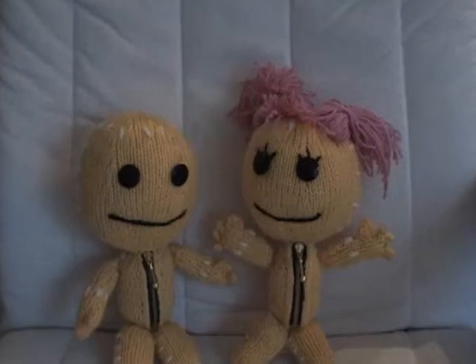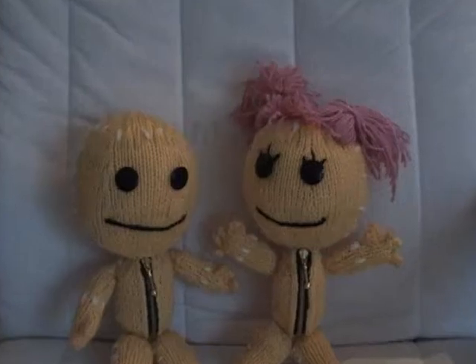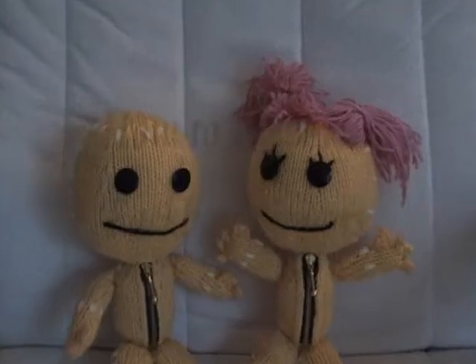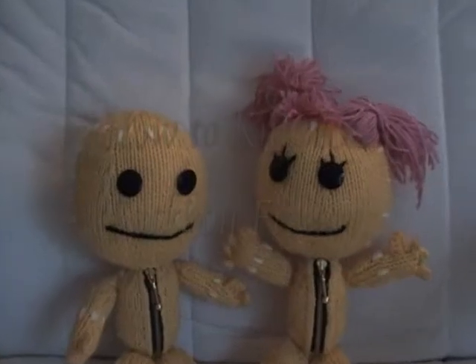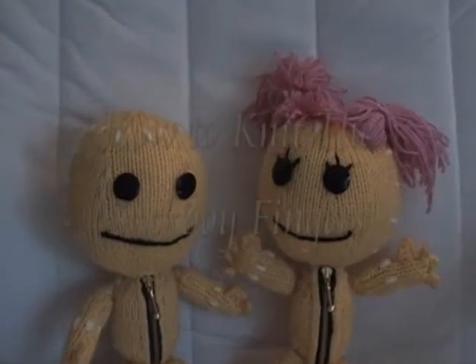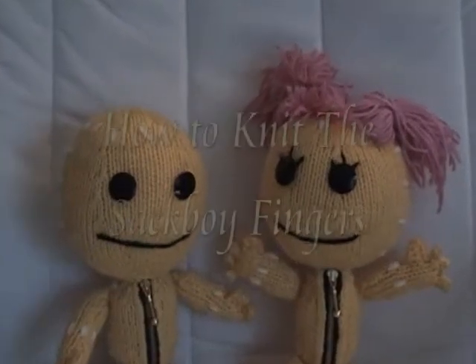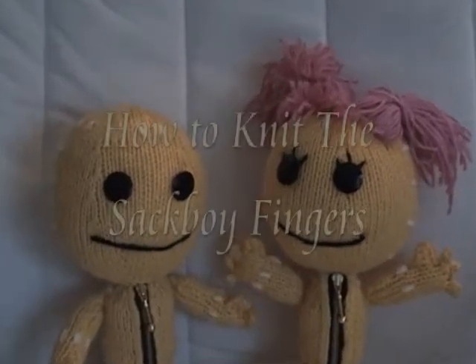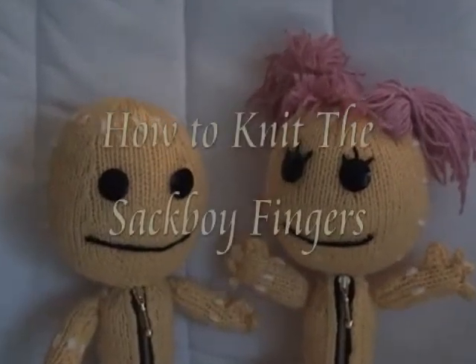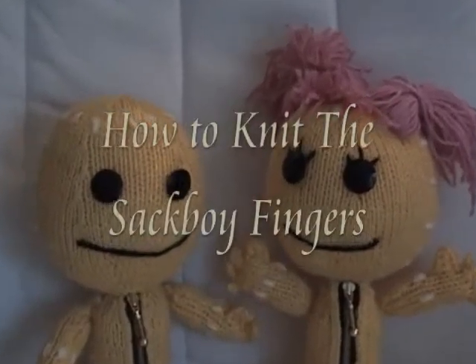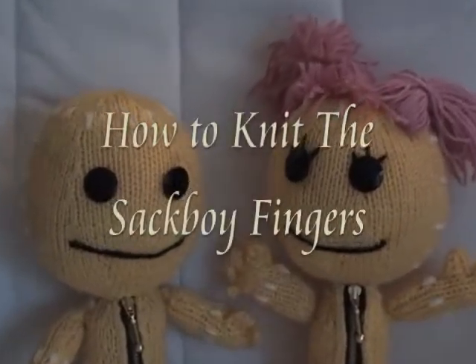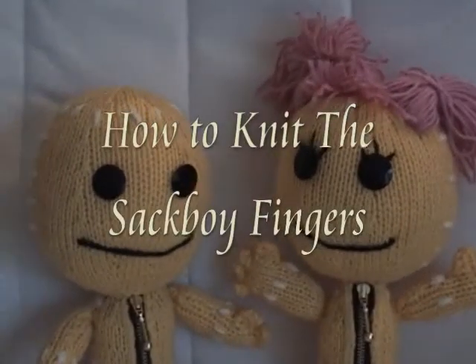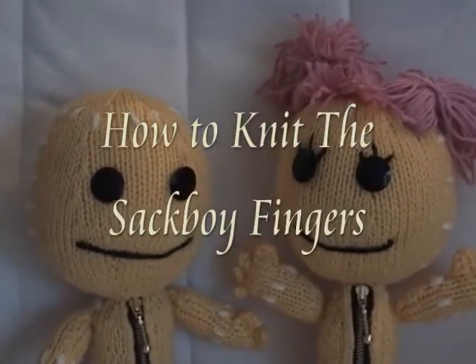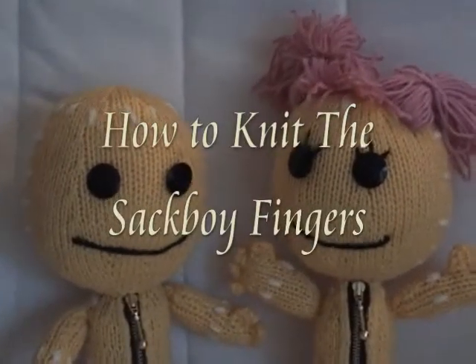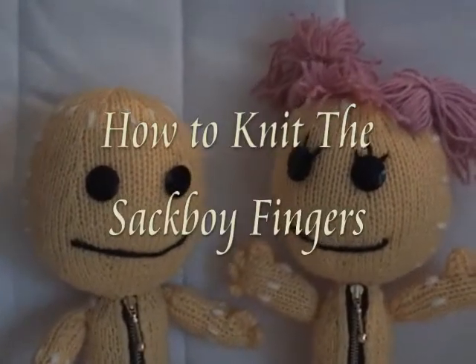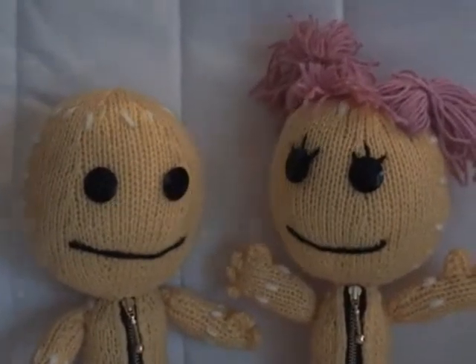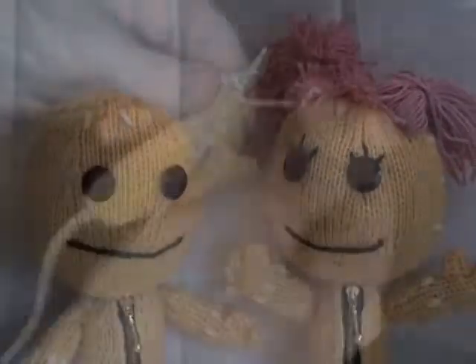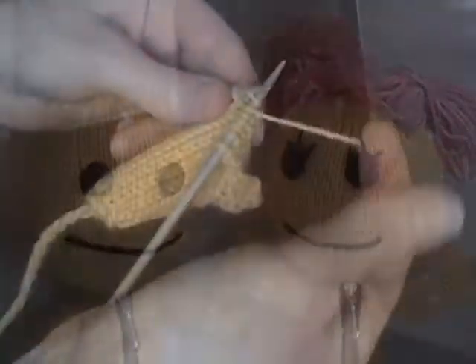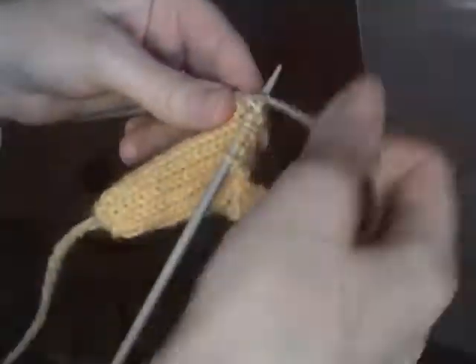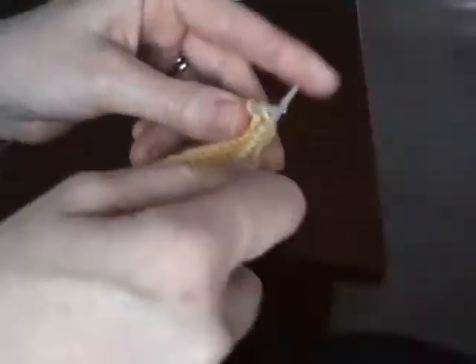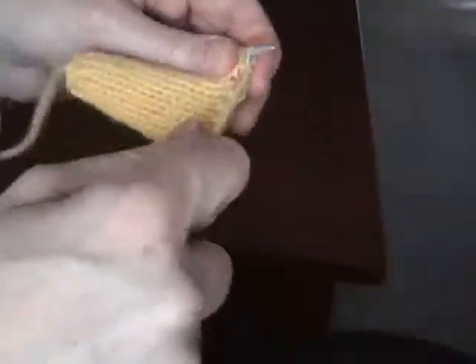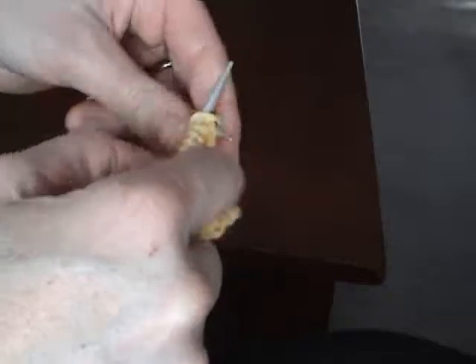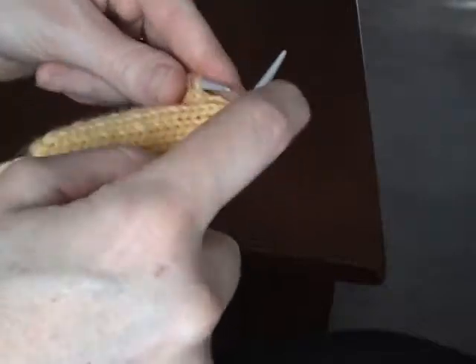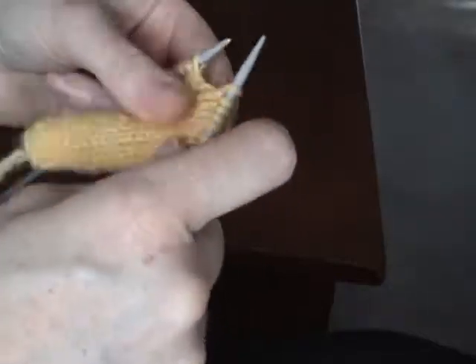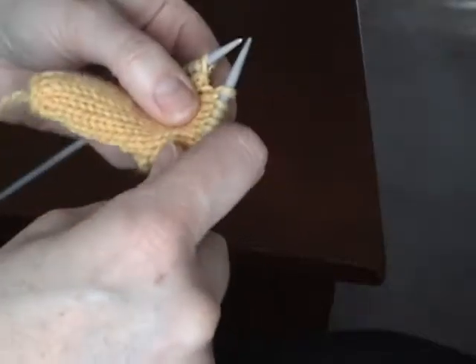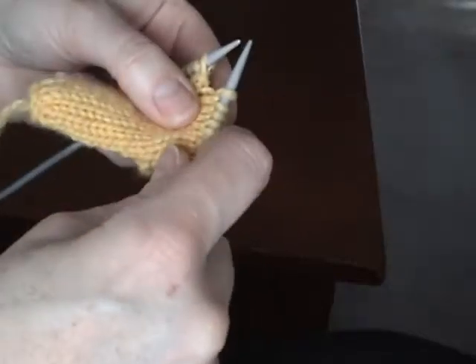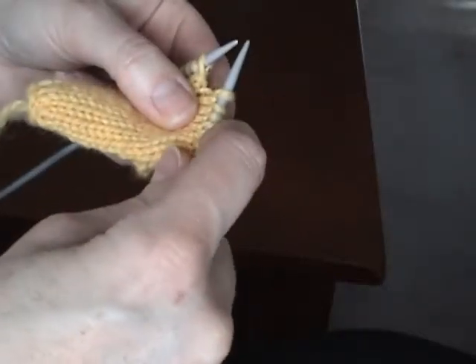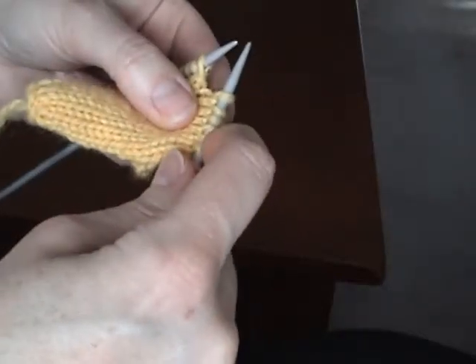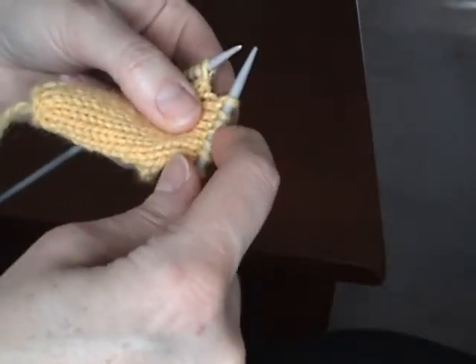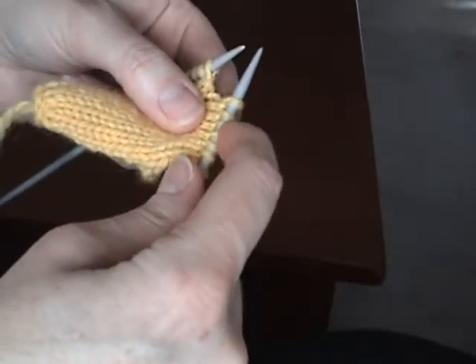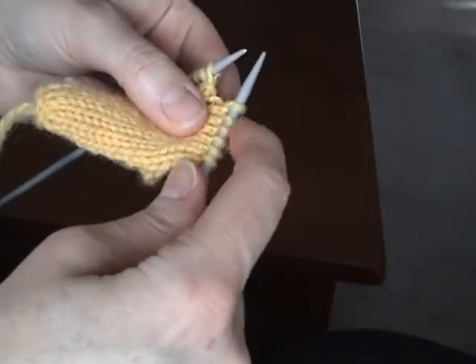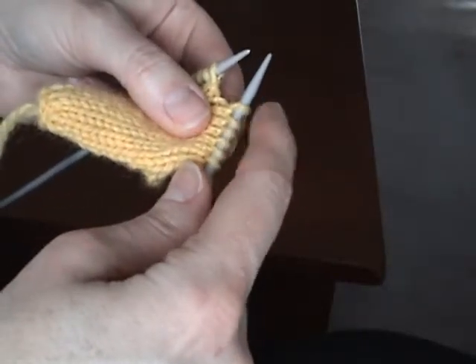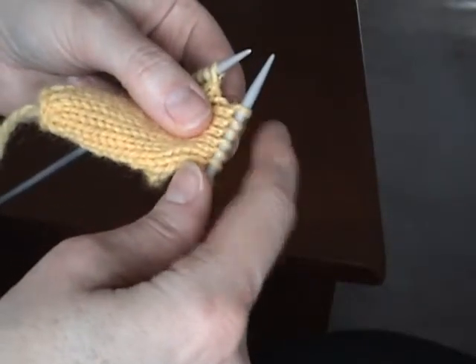In this video I'm showing how to knit the fingers from Allen Dart's pattern. I'm assuming that you're at the part where it says 'work fingers.'